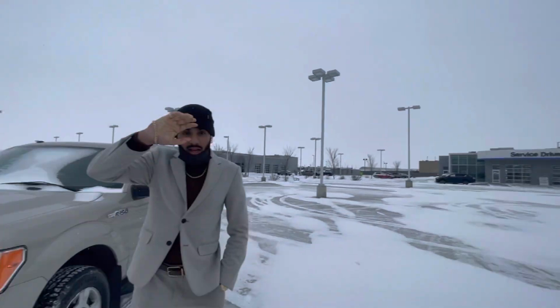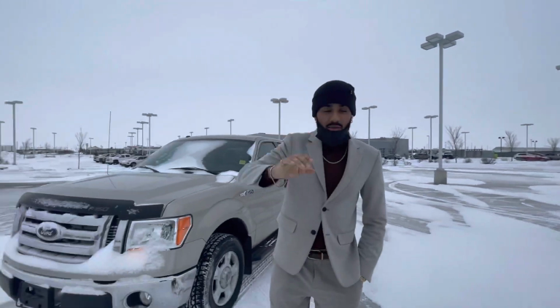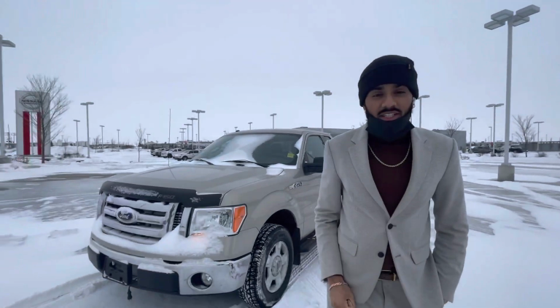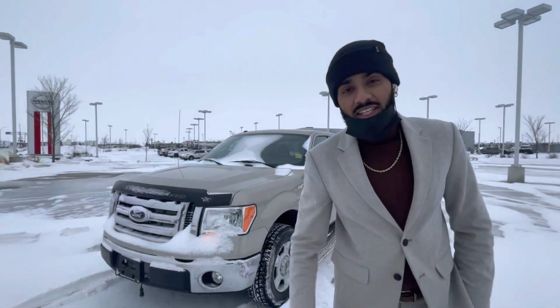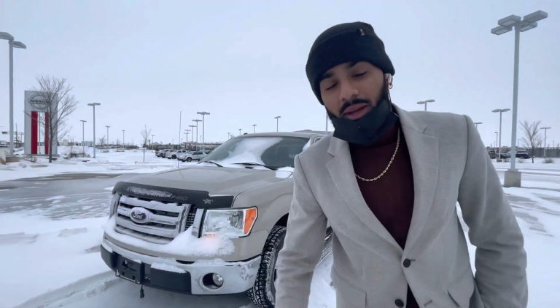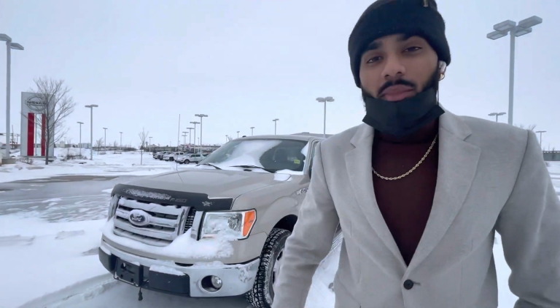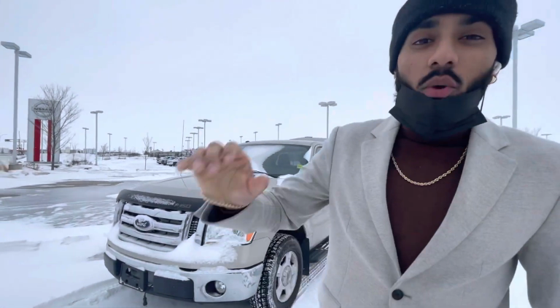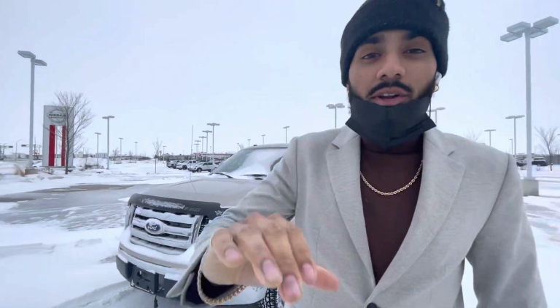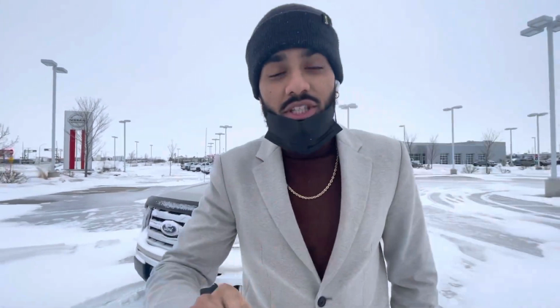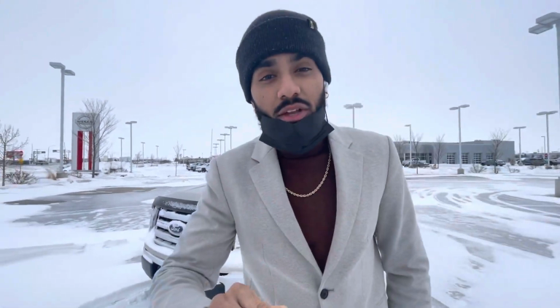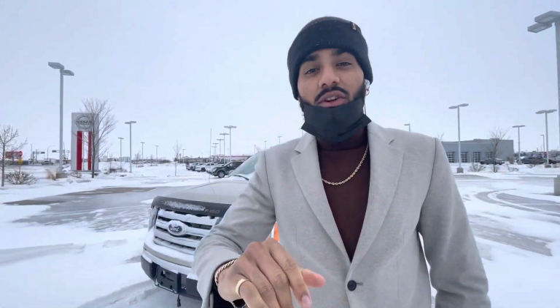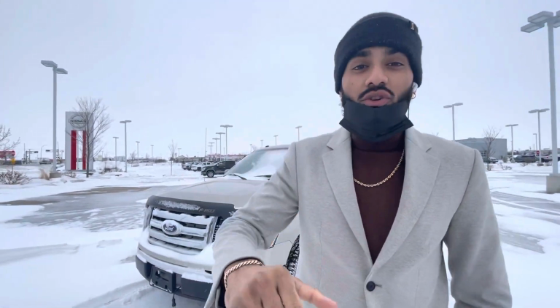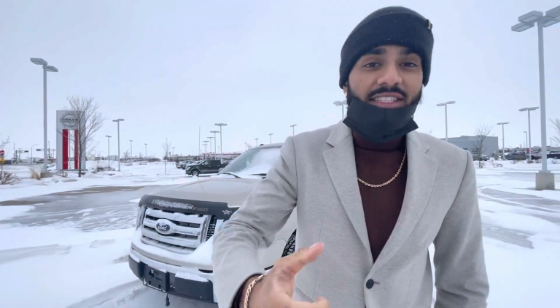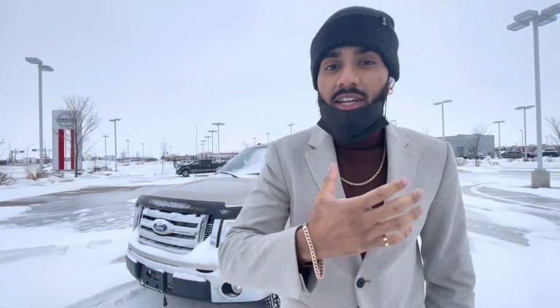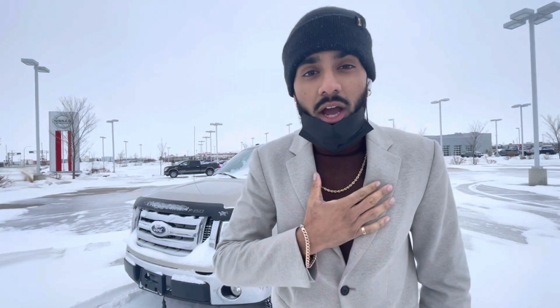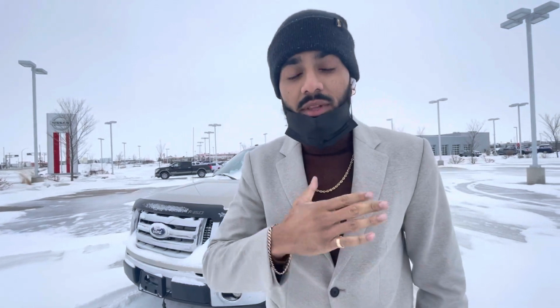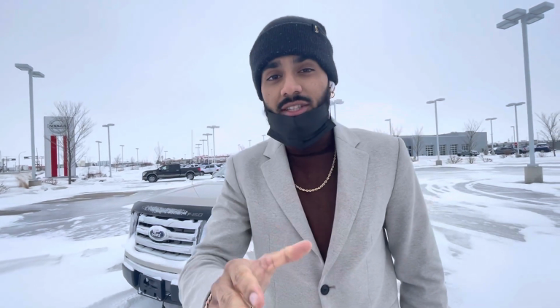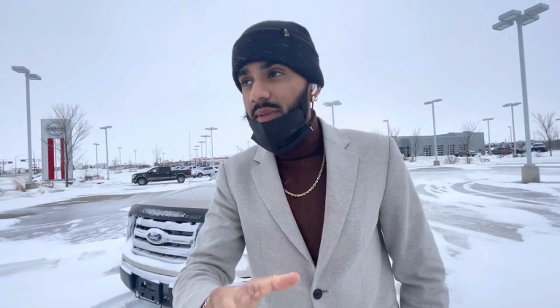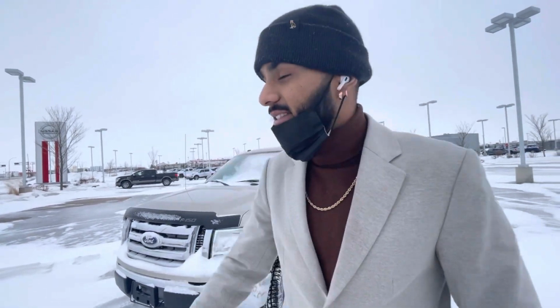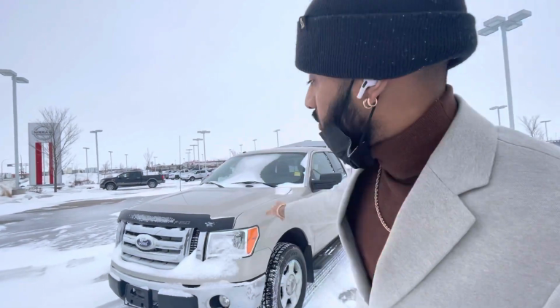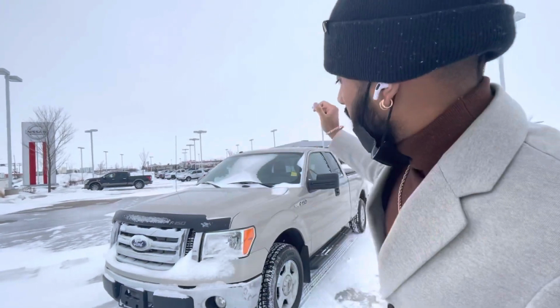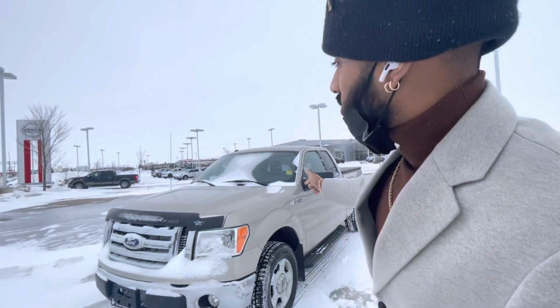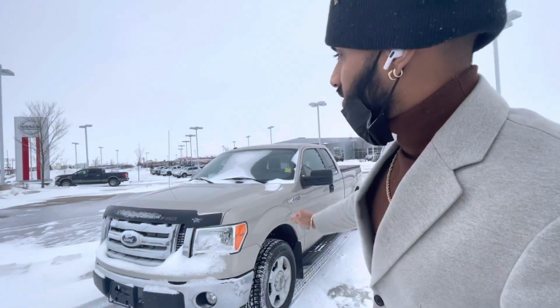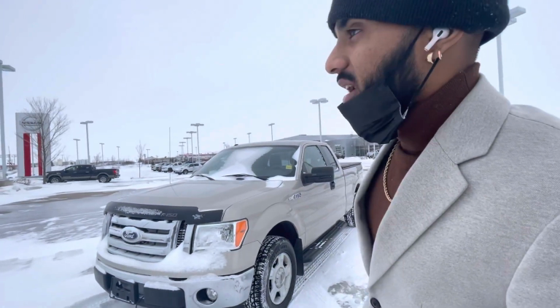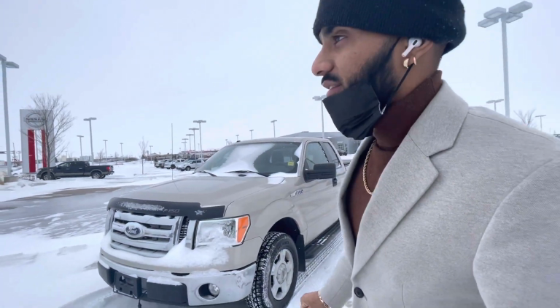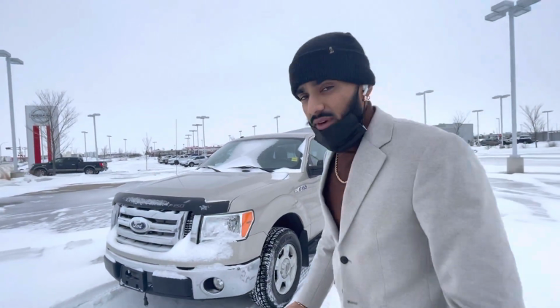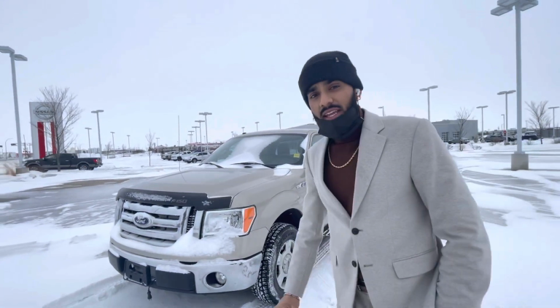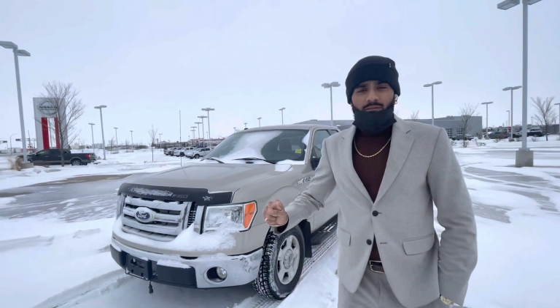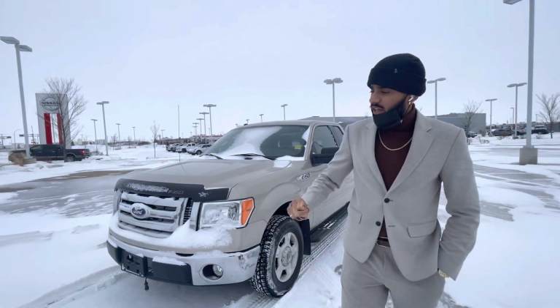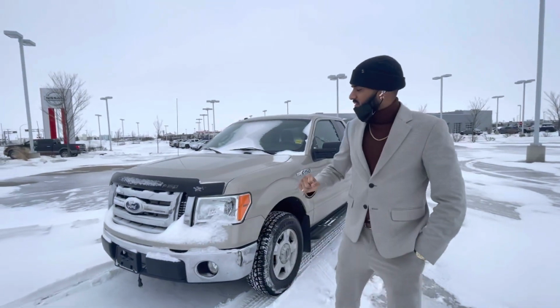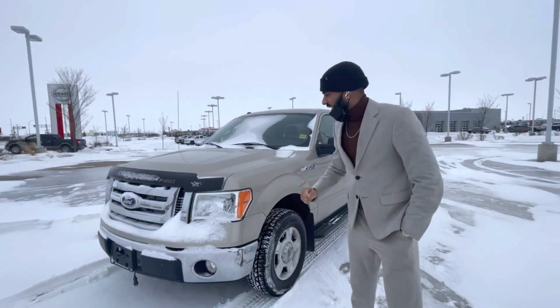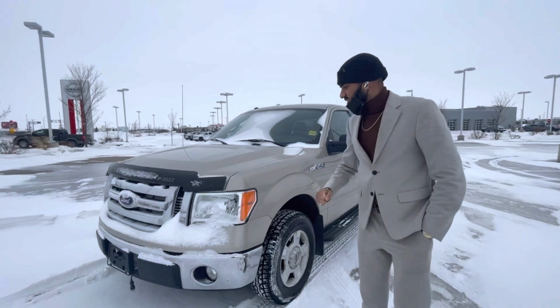Hey there Real, it's Jaz here from LA Mazda. I wanted to personally make you a video to get a face to the name — I am the guy that's going to be texting you — and also to give you a better idea of the 2010 Ford F-150 XLT.